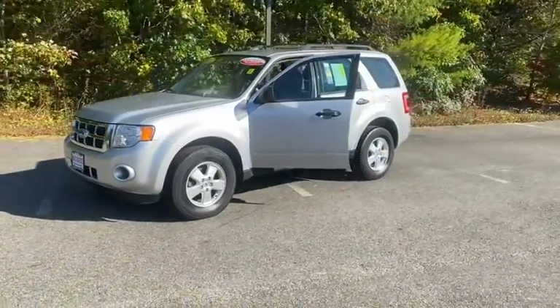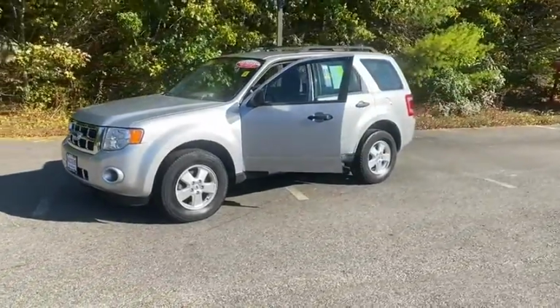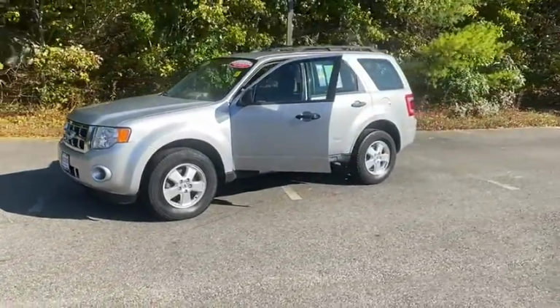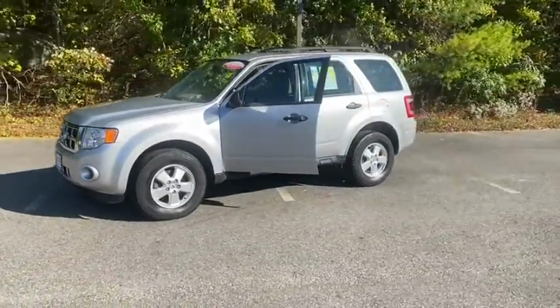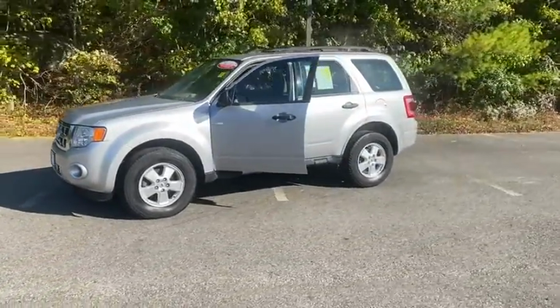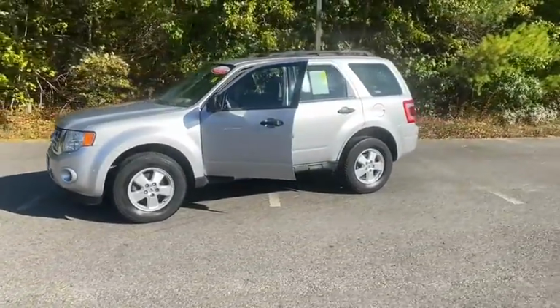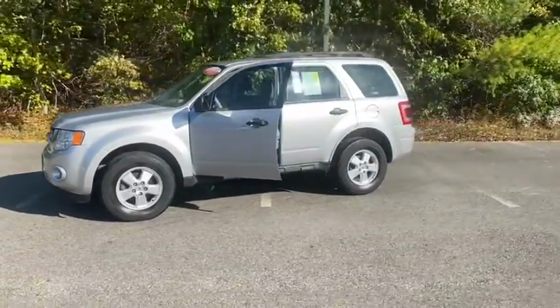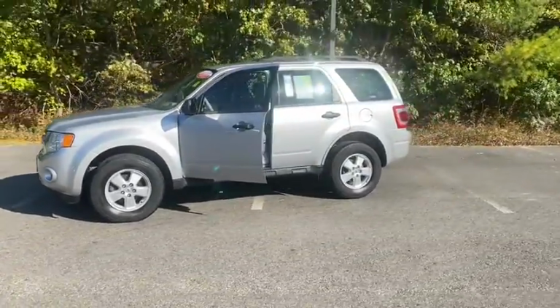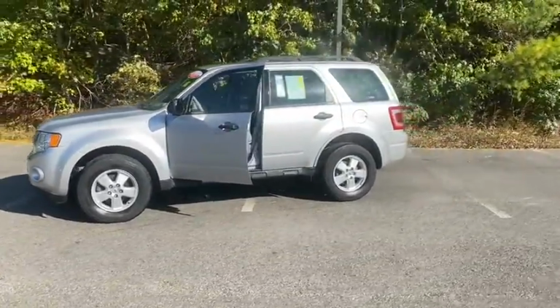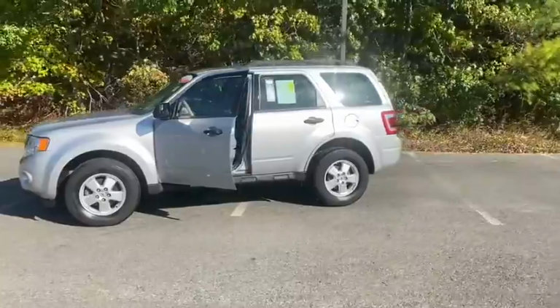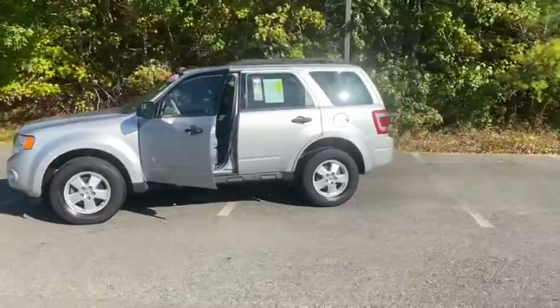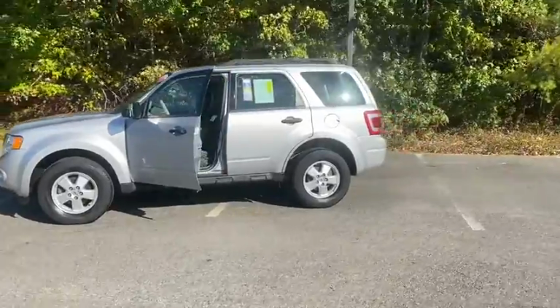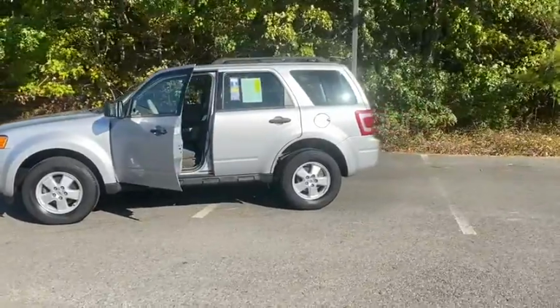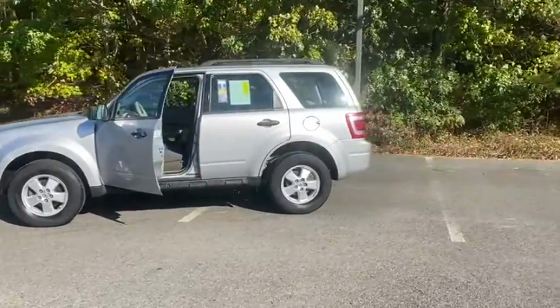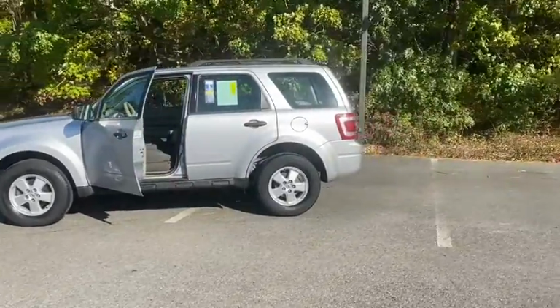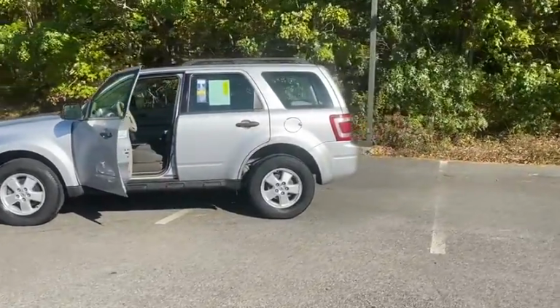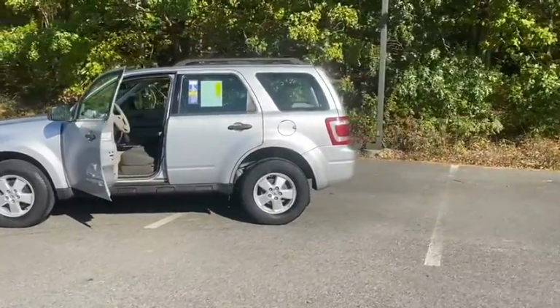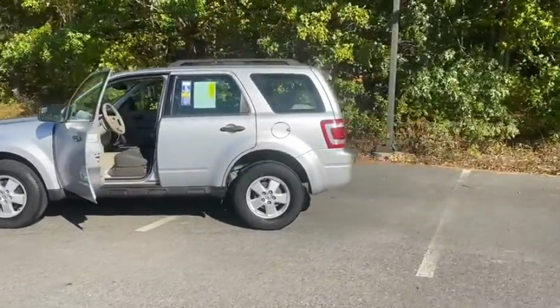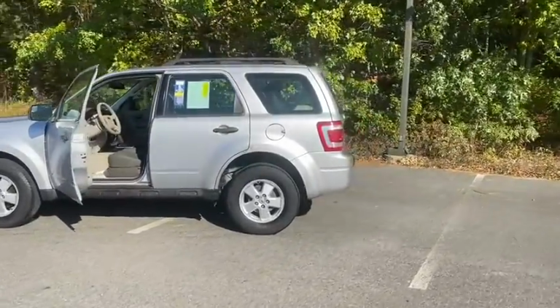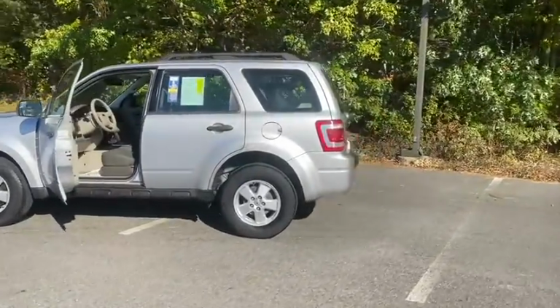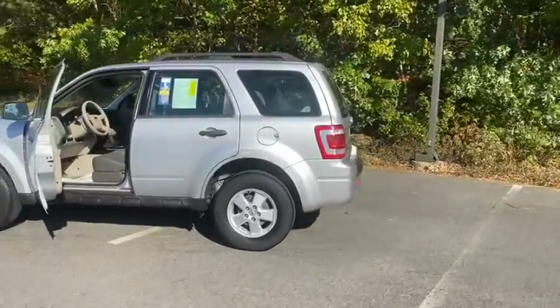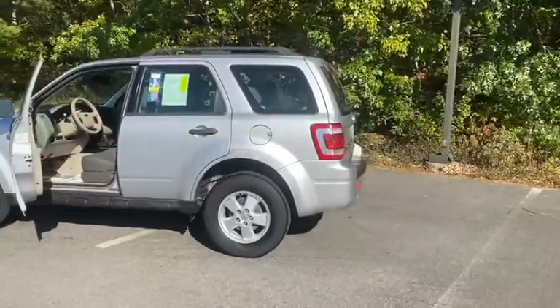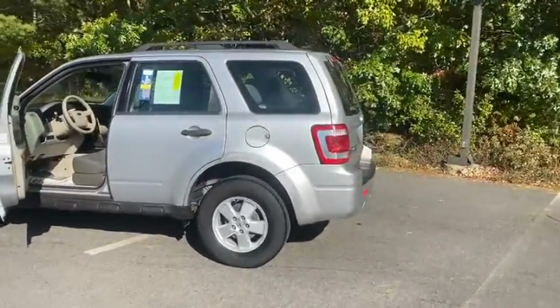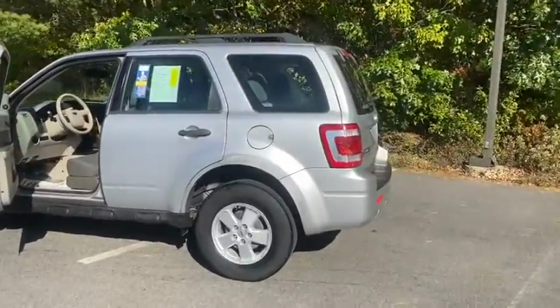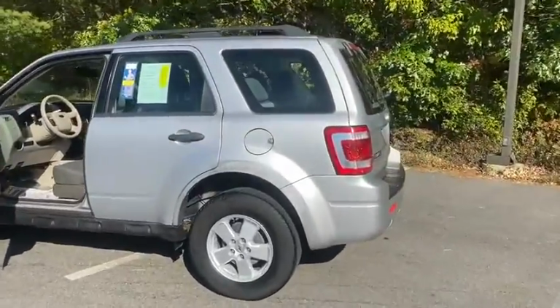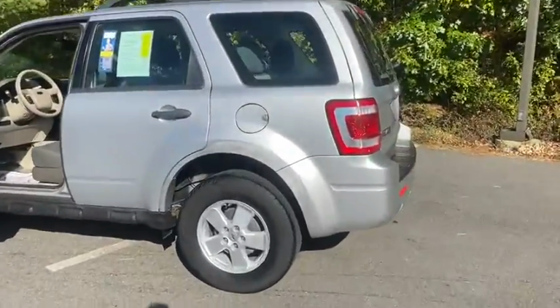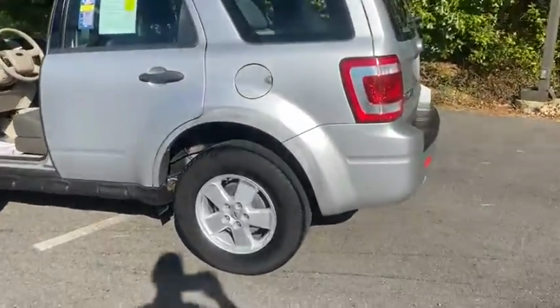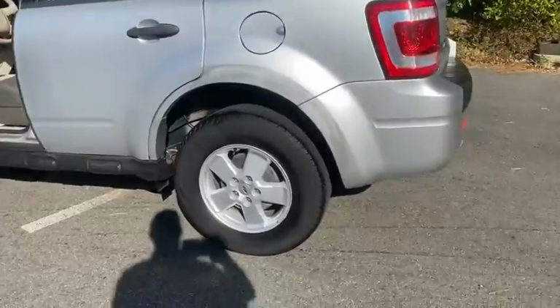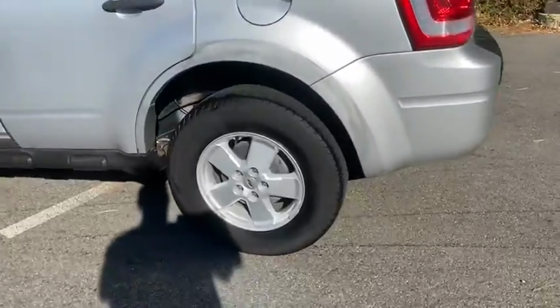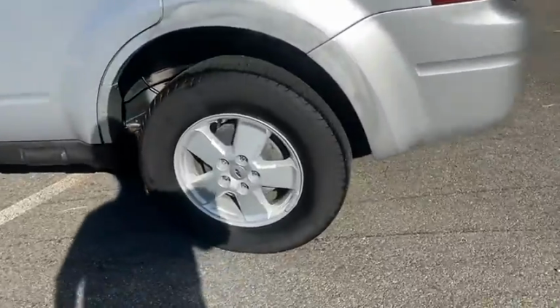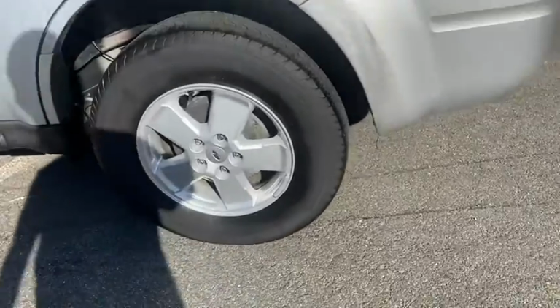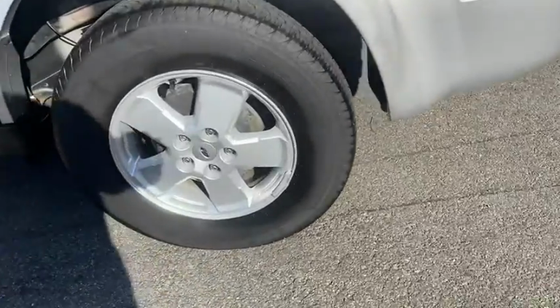This vehicle has less than 95,000 miles. Here are some of this vehicle's great options: keyless entry, Bluetooth, cruise control, aluminum wheels.